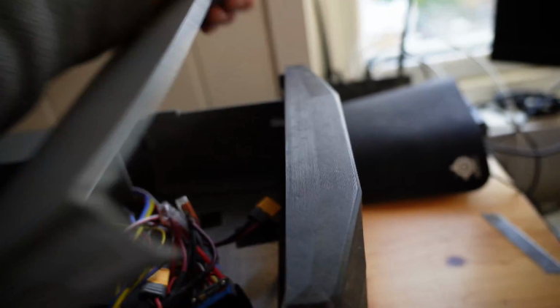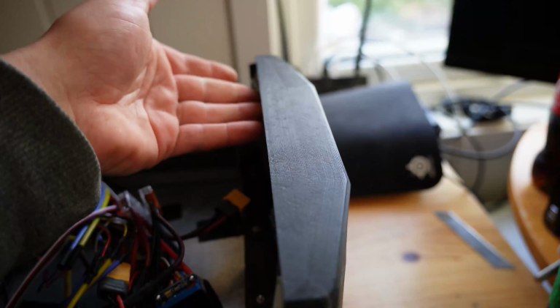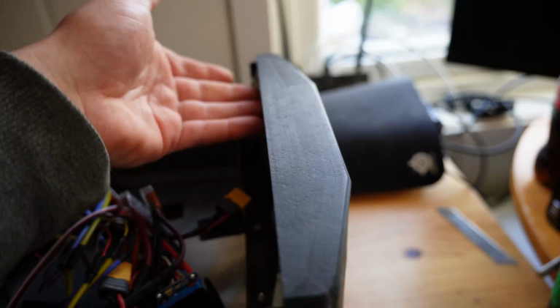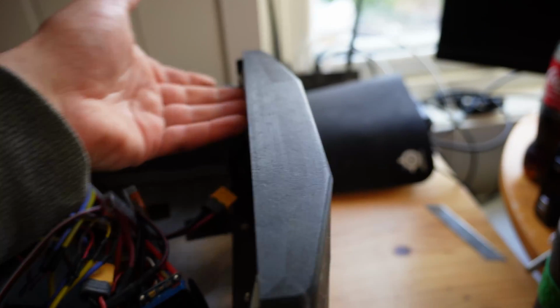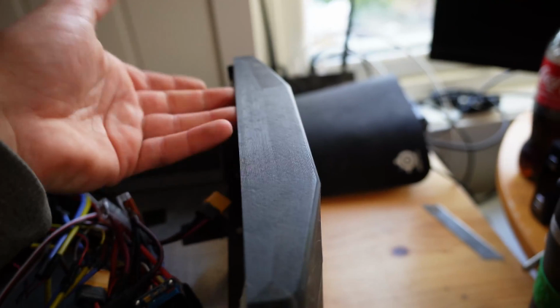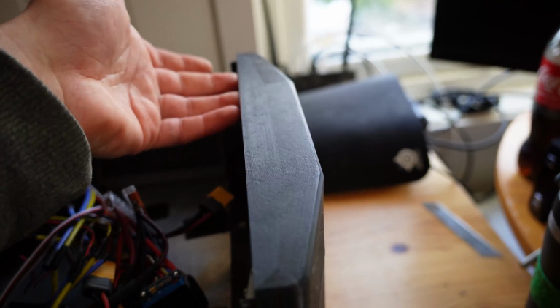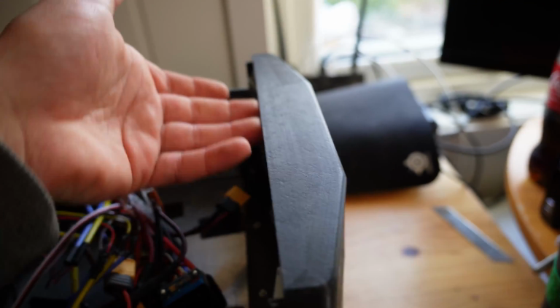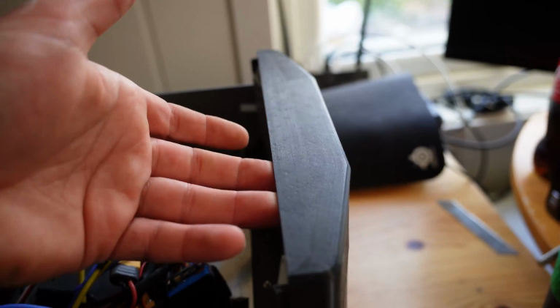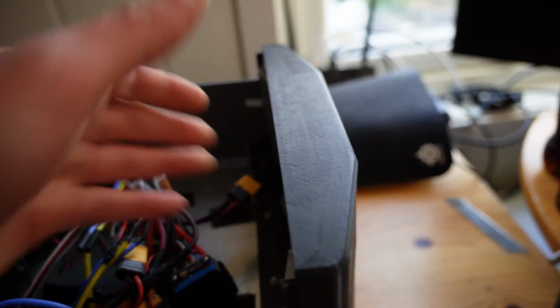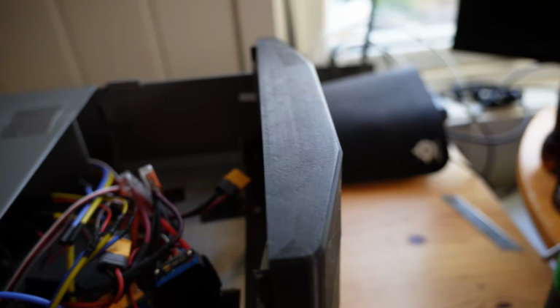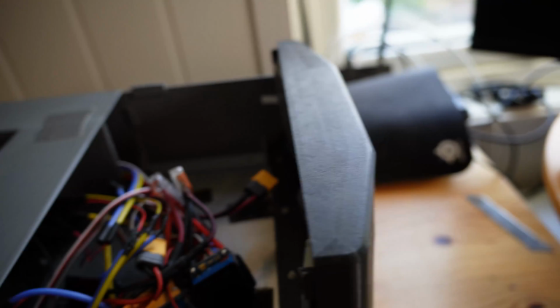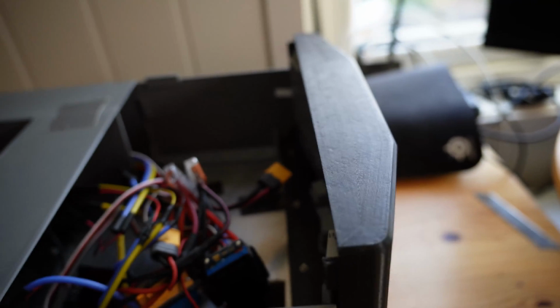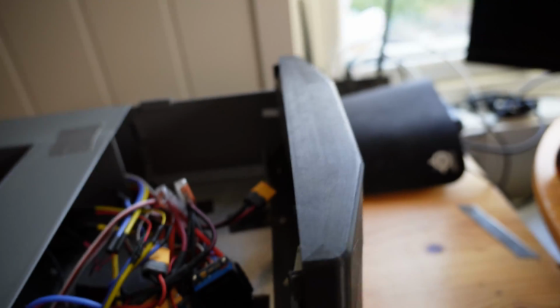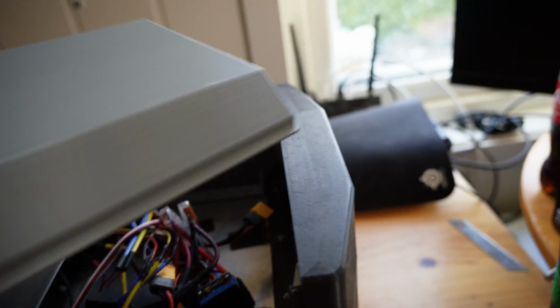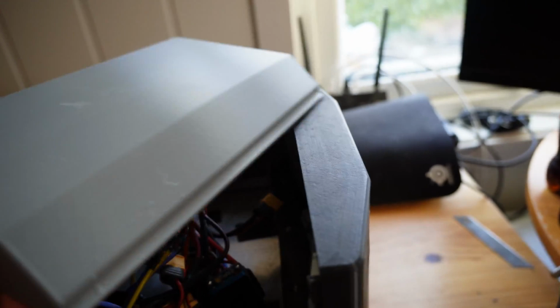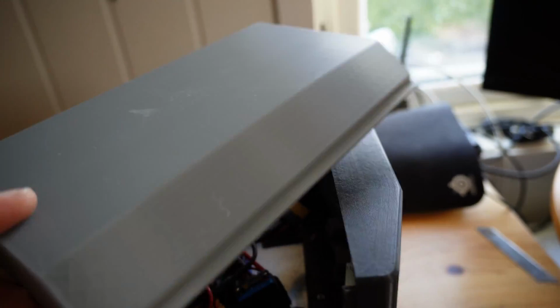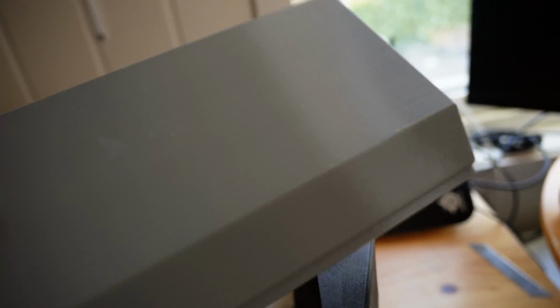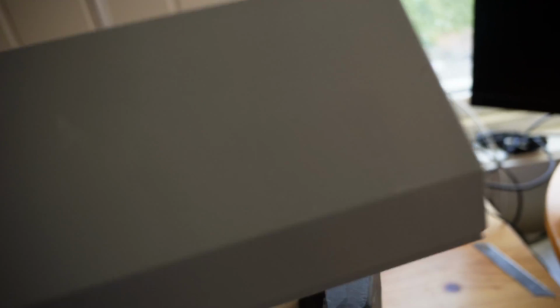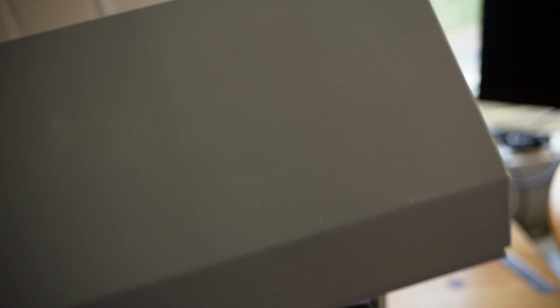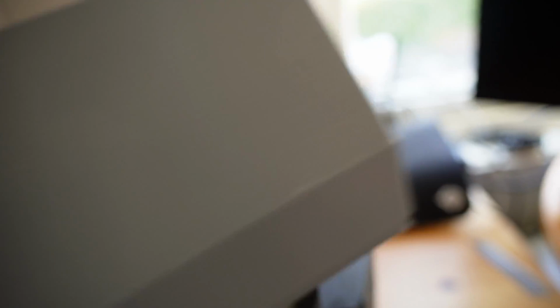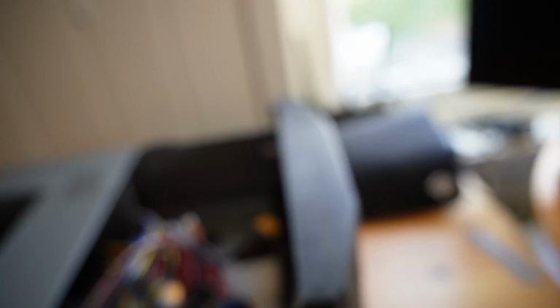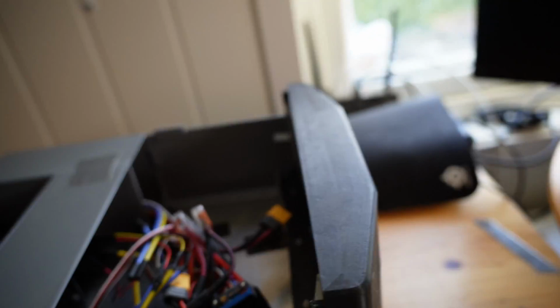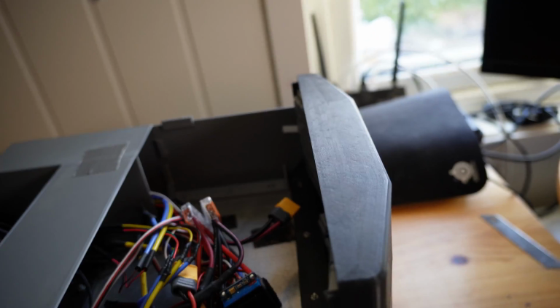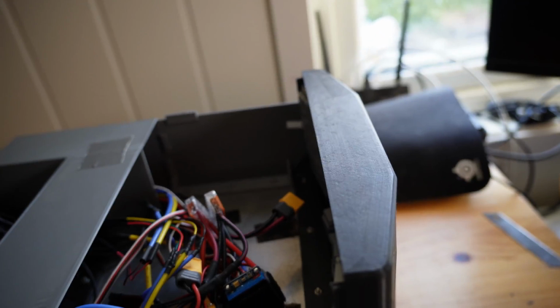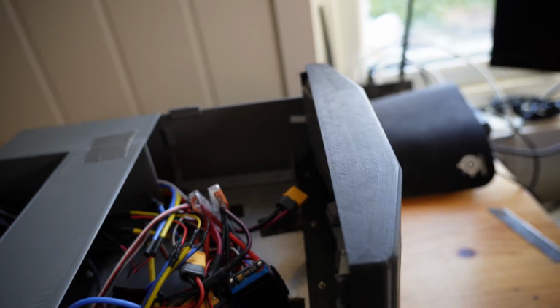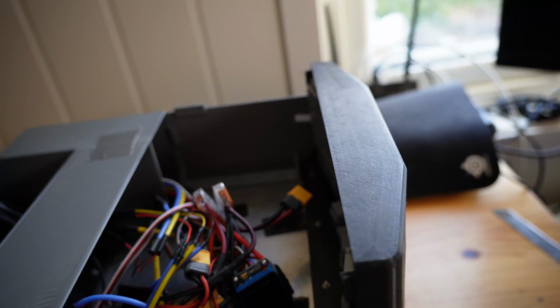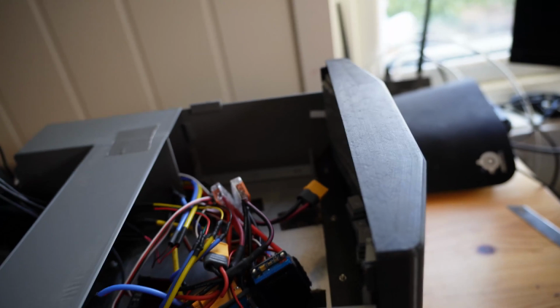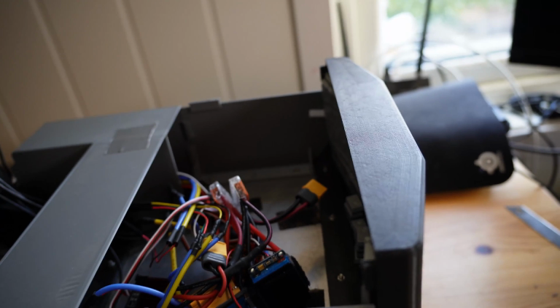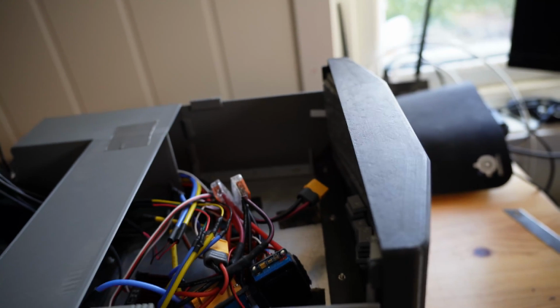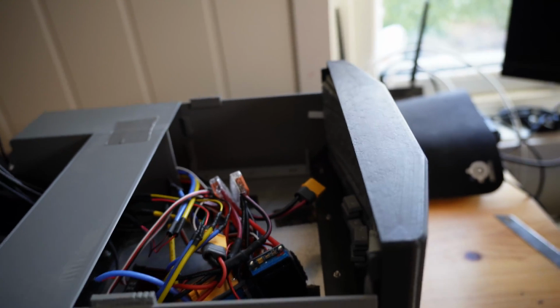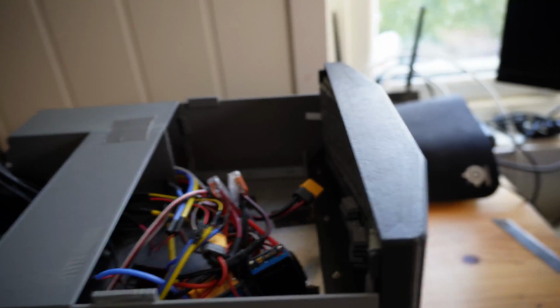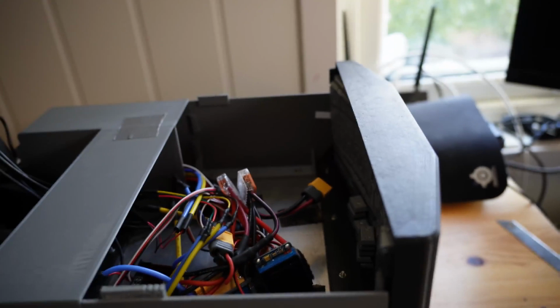On your files there are tabs under here to rest the lid on, and you can drill some holes and put in some screws if you want.